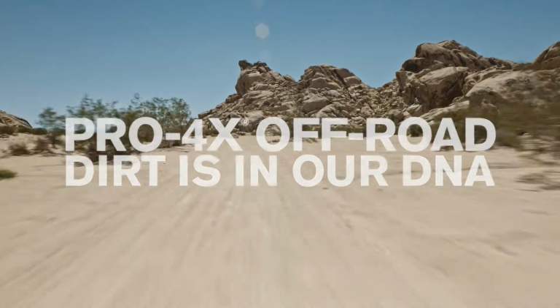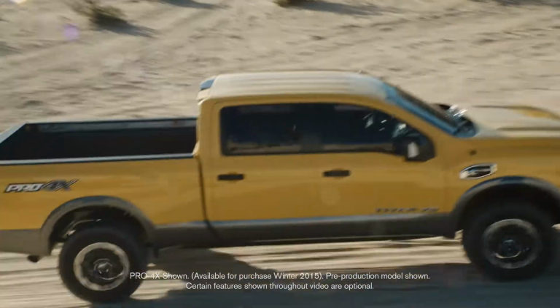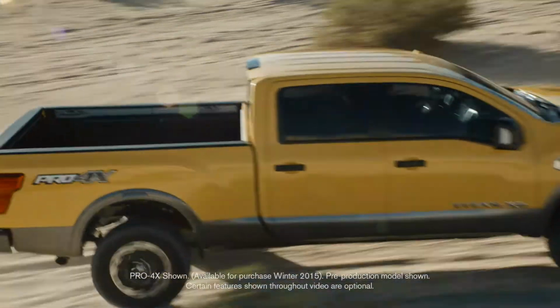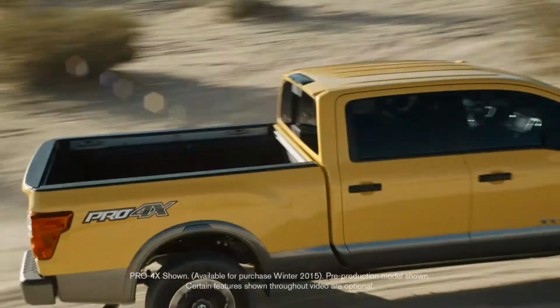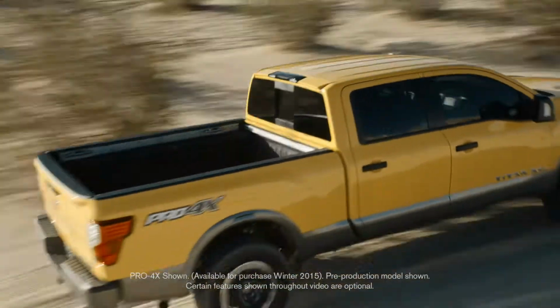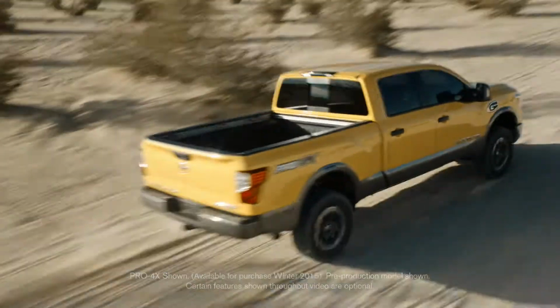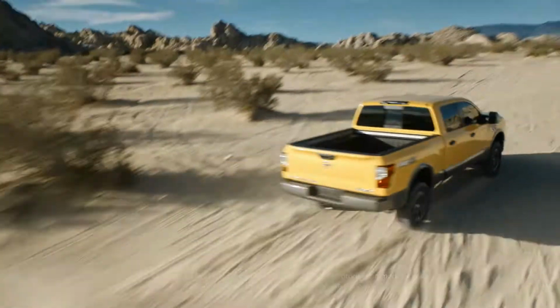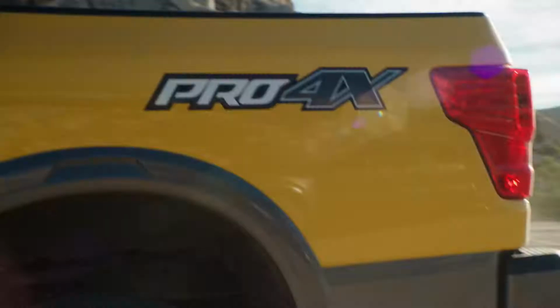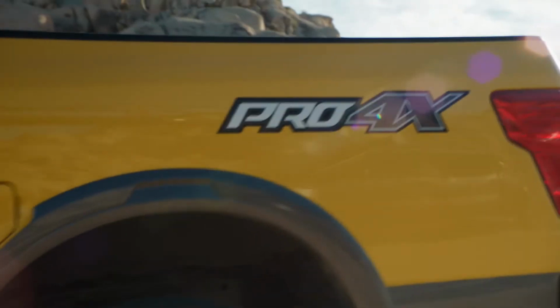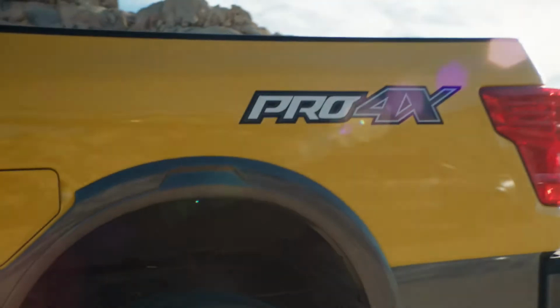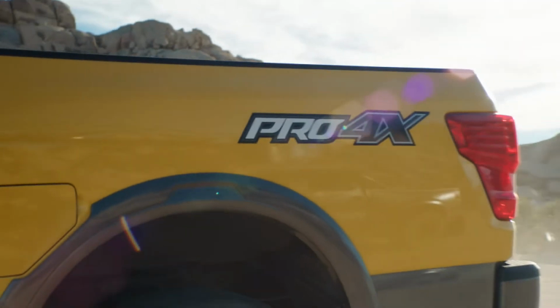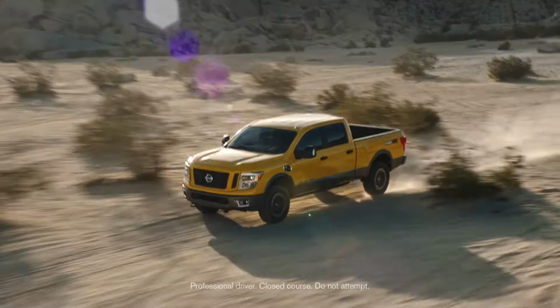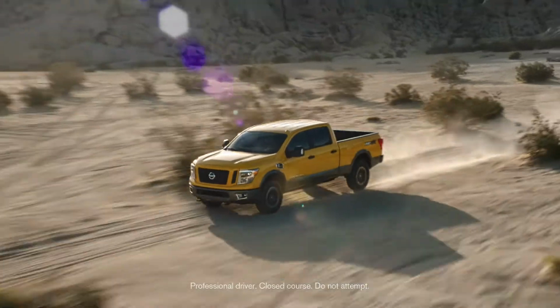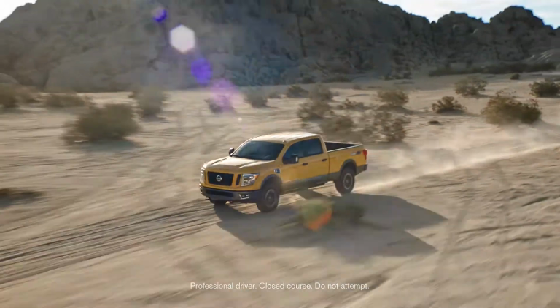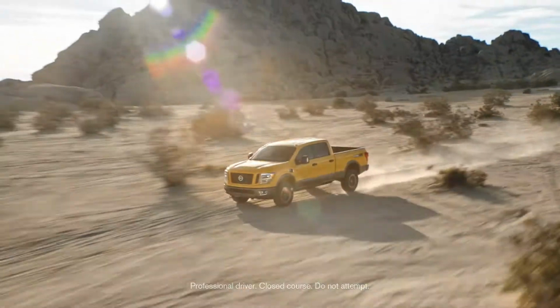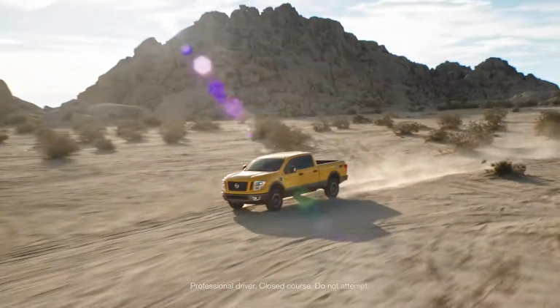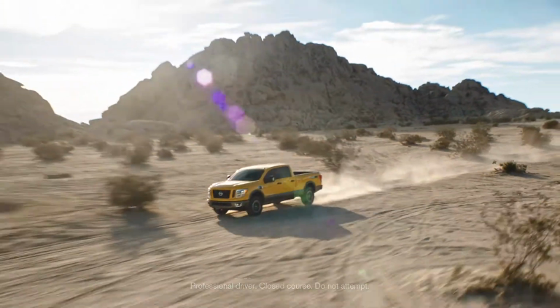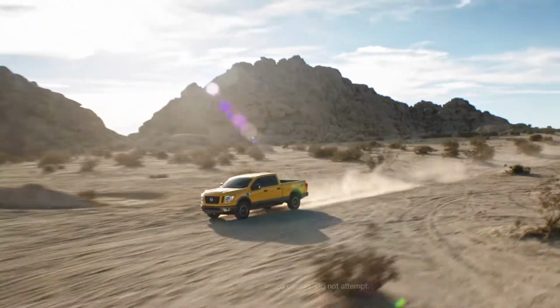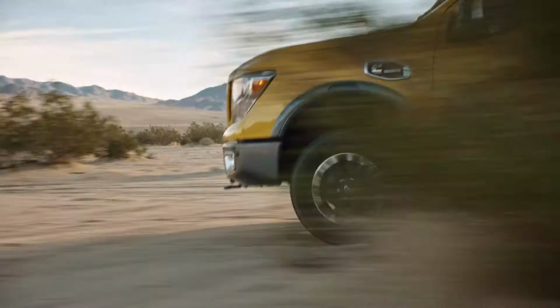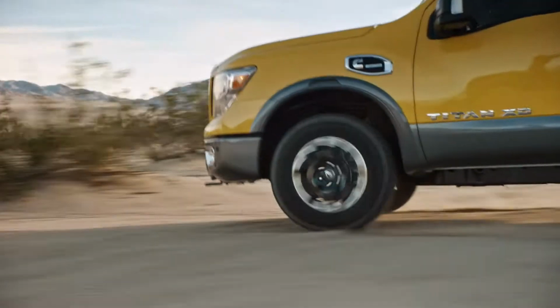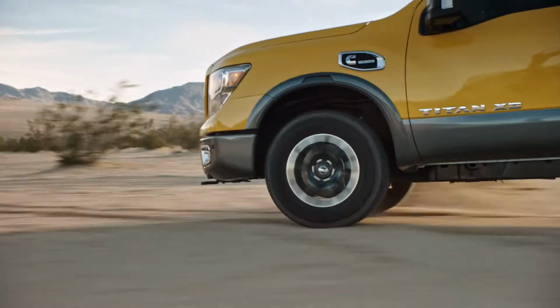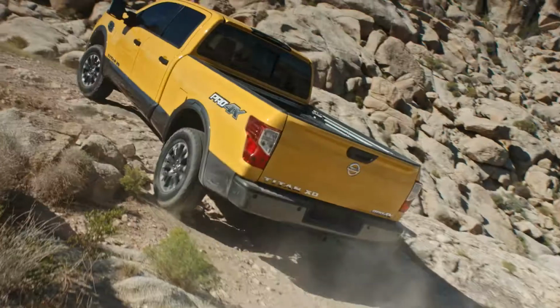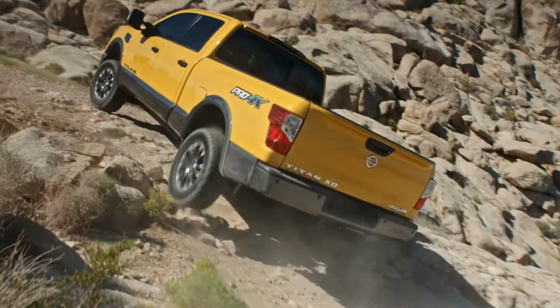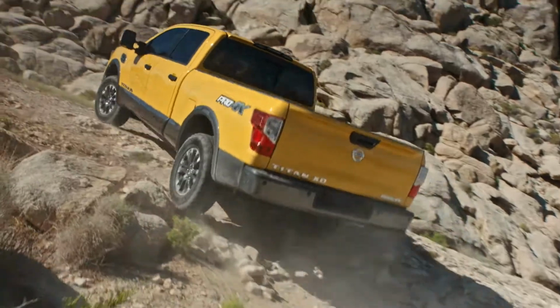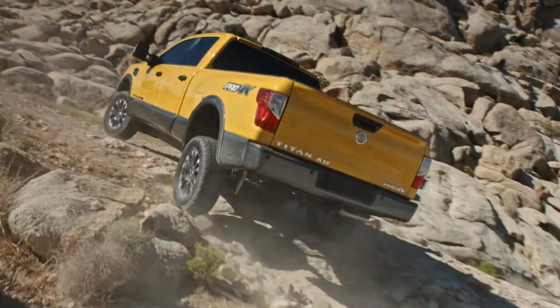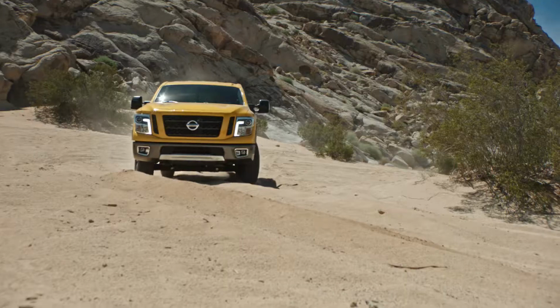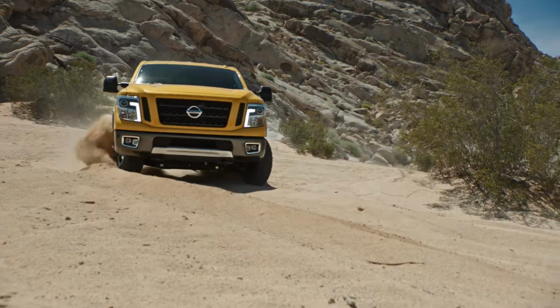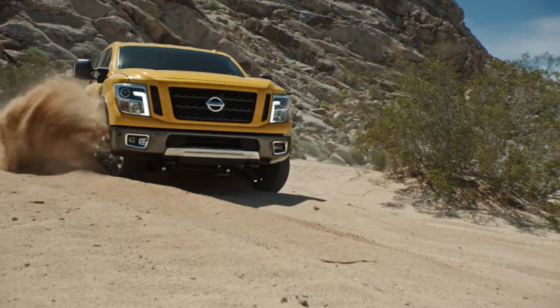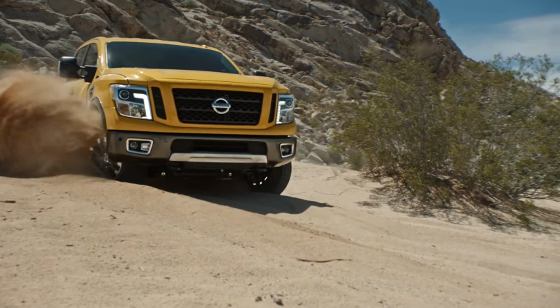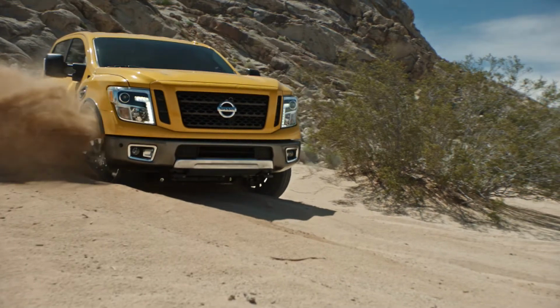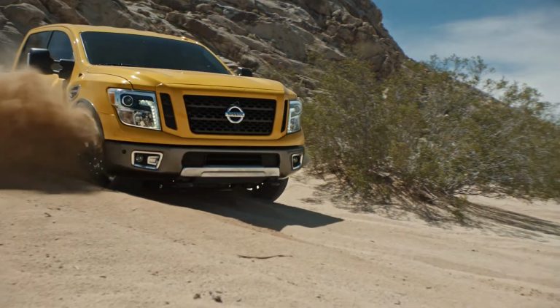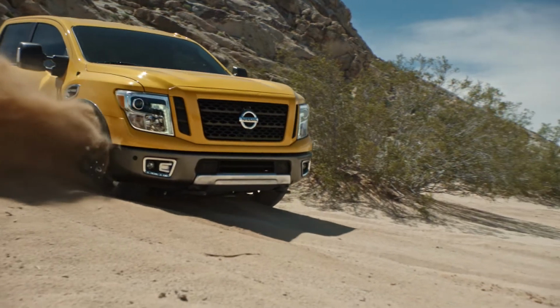When the pavement ends, Titan steps up with Pro4X, a powerhouse combining purpose-built gear and advanced technology to create one of the most capable off-road trucks we've ever made.